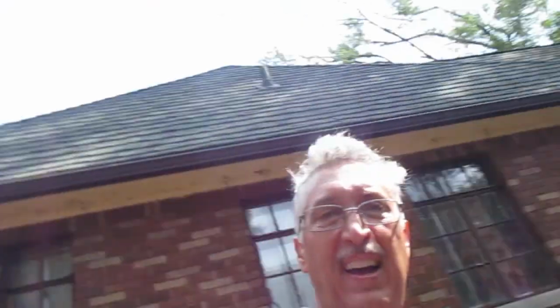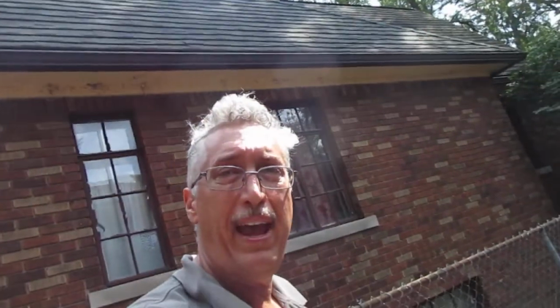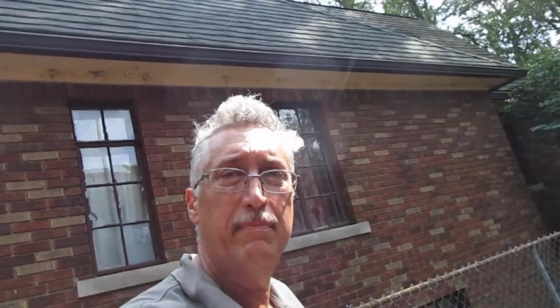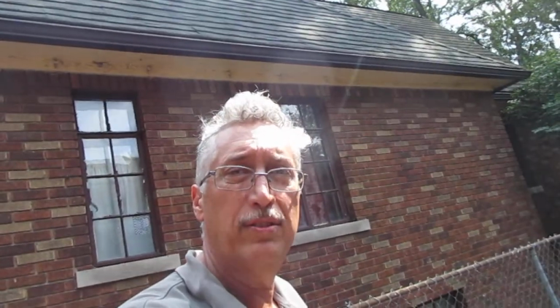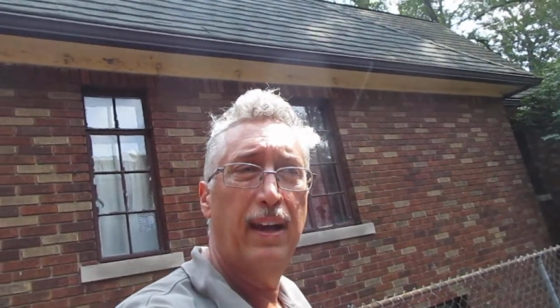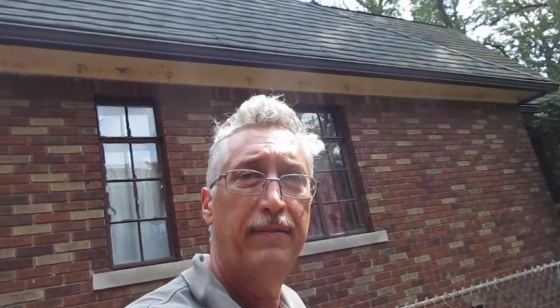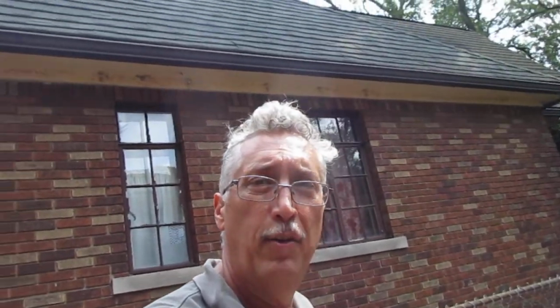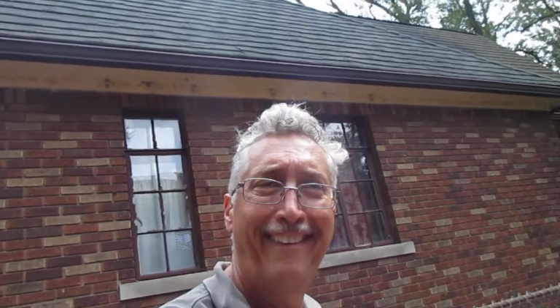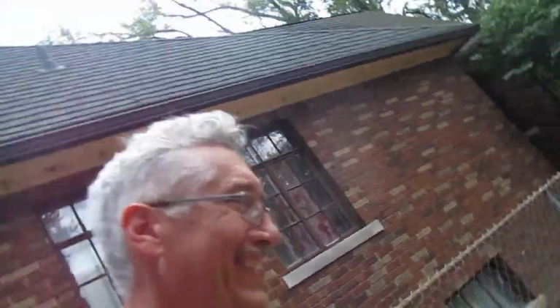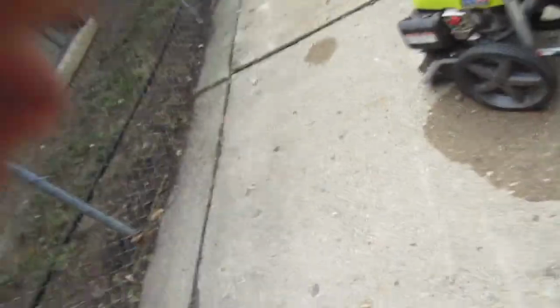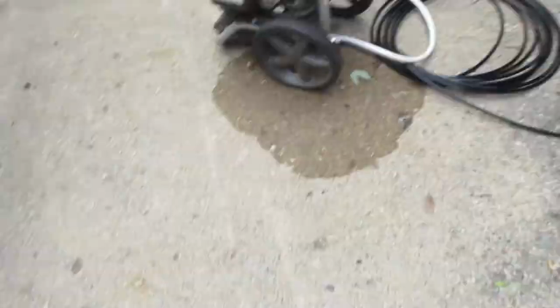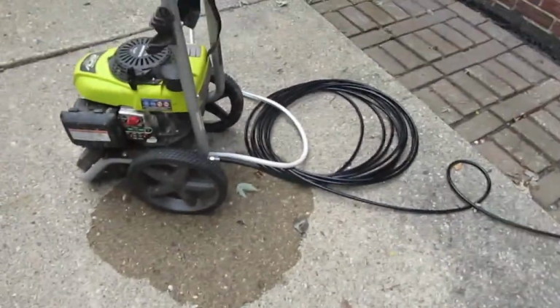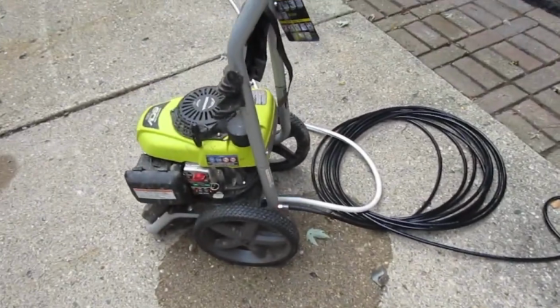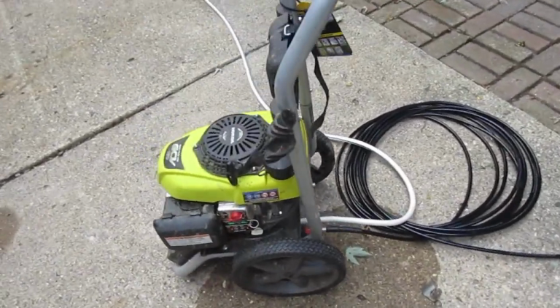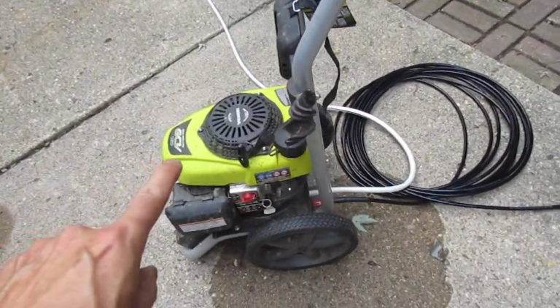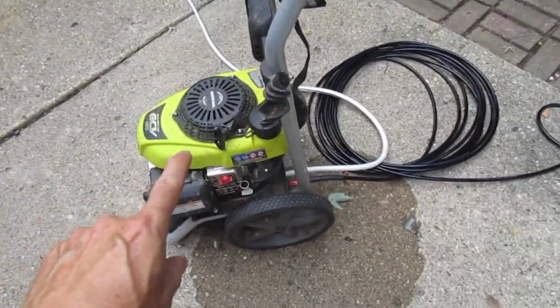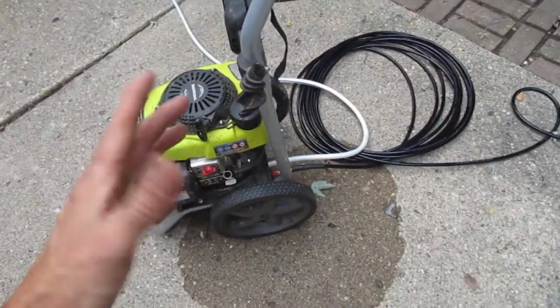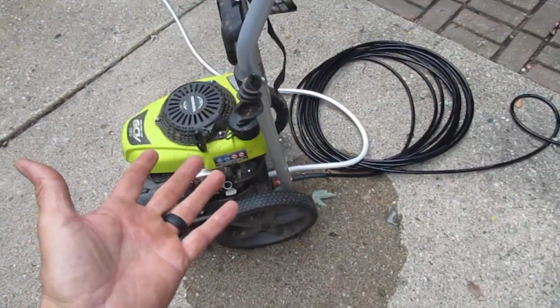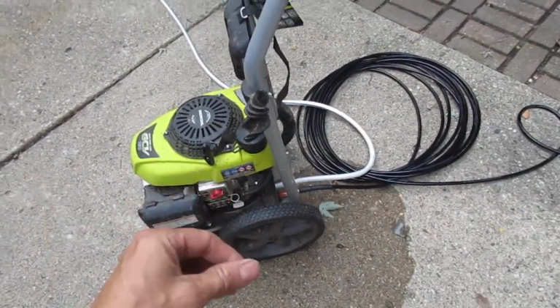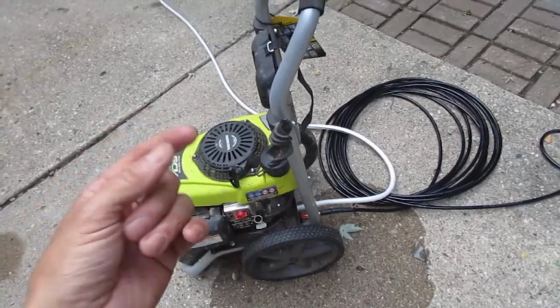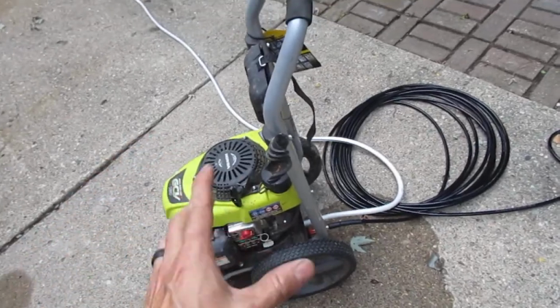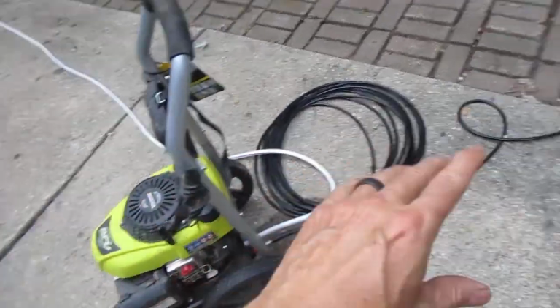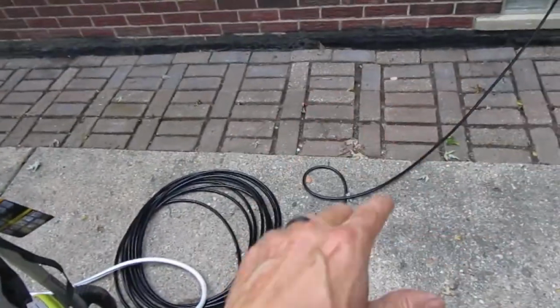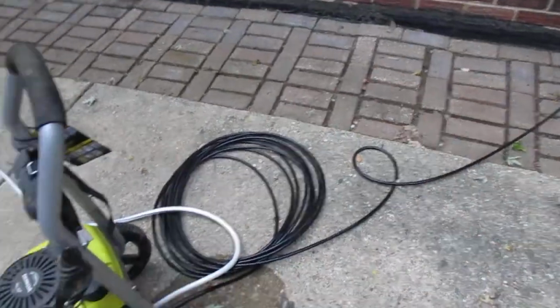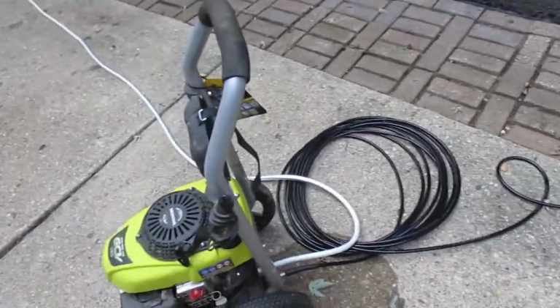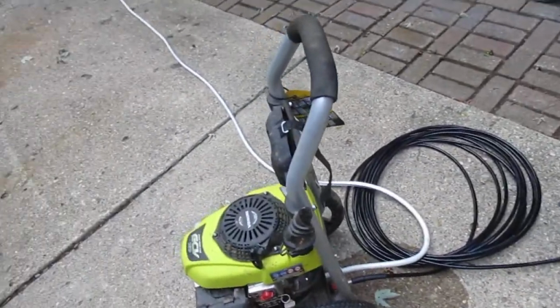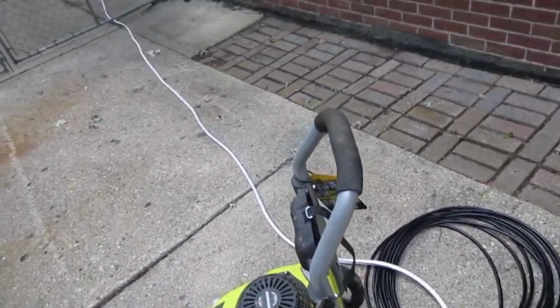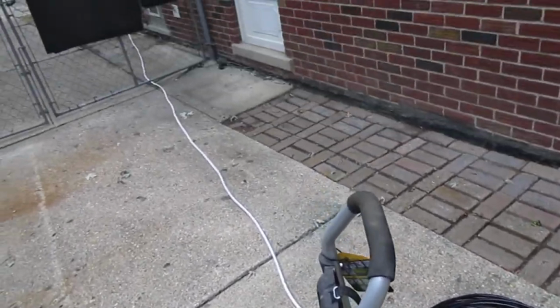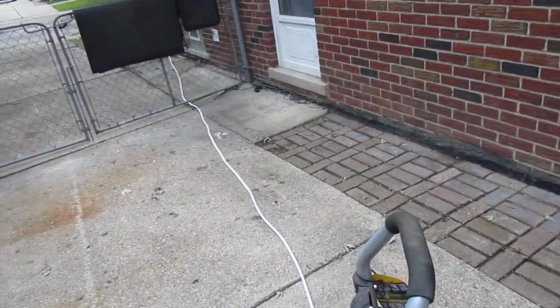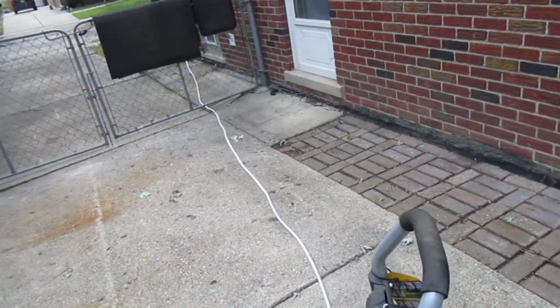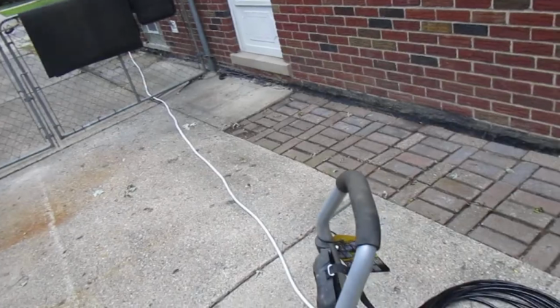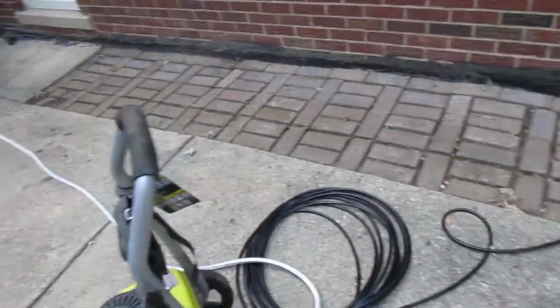I'm Matt and this is my Hydrojetting video. Here's the power washer outside — it's gas, so you need it outside, not in the basement. We're going to Hydrojet a sewer line today.